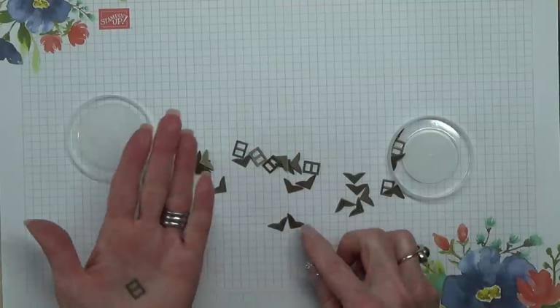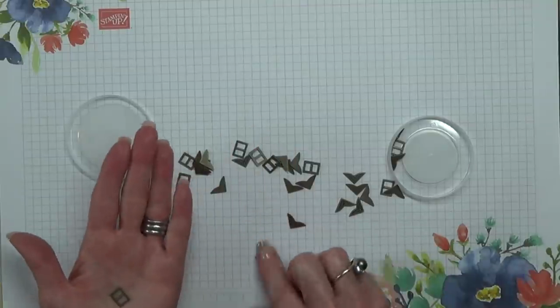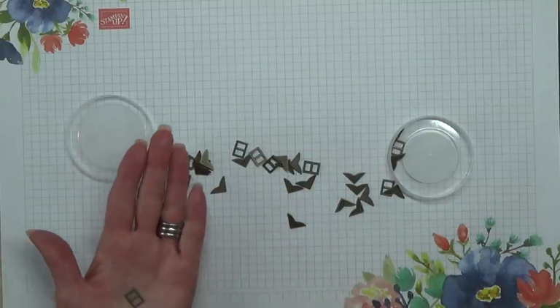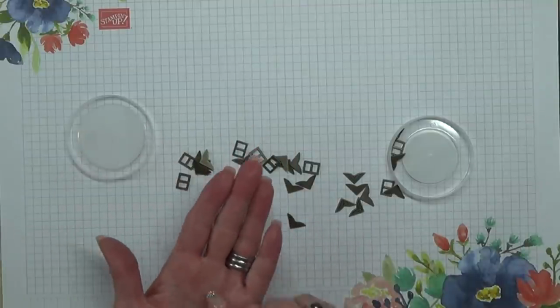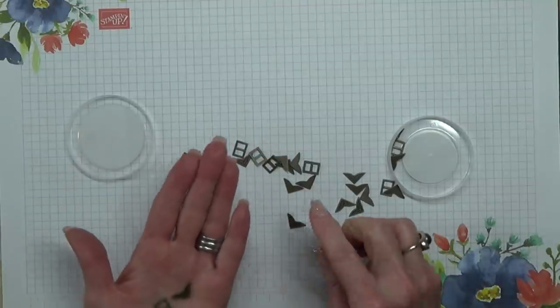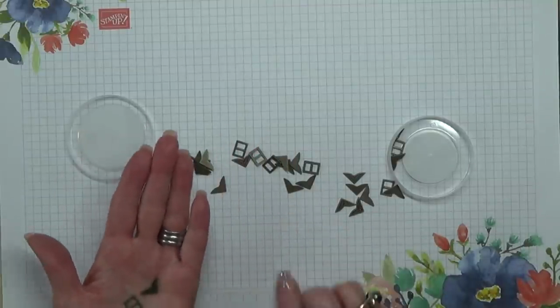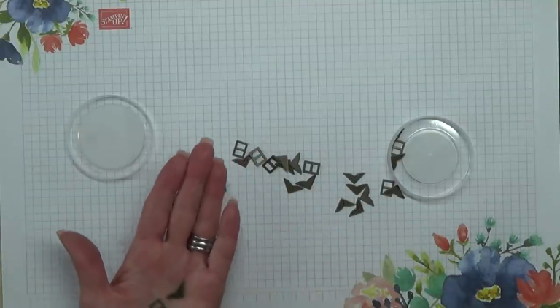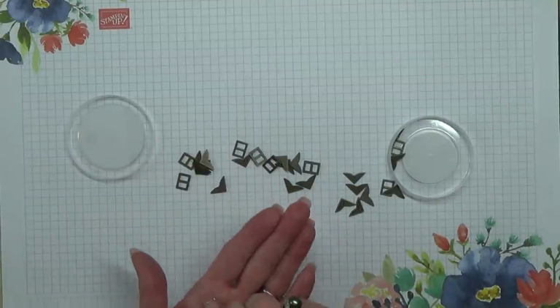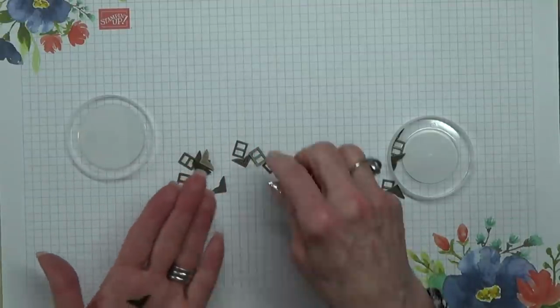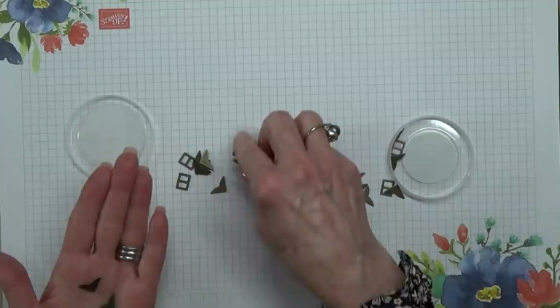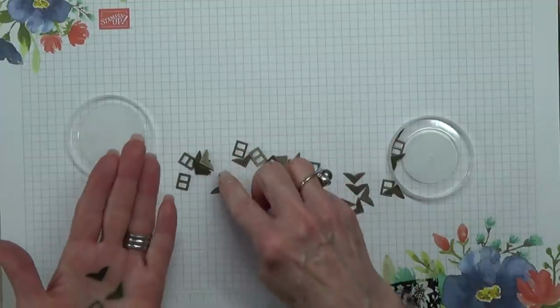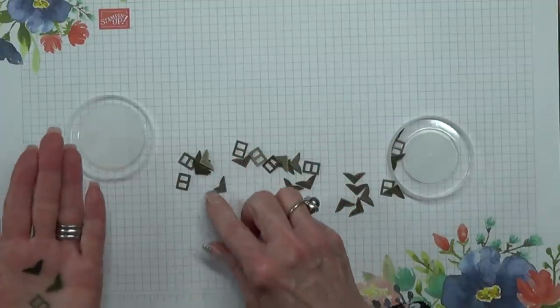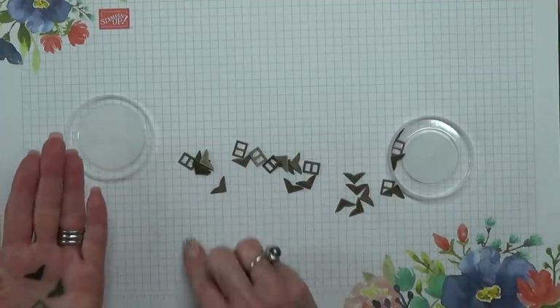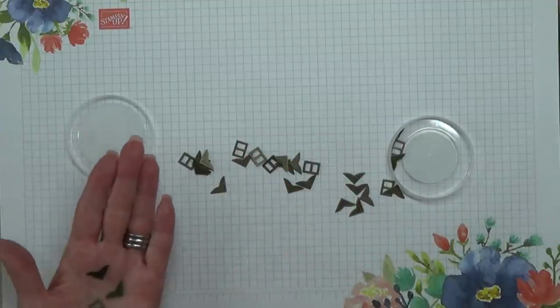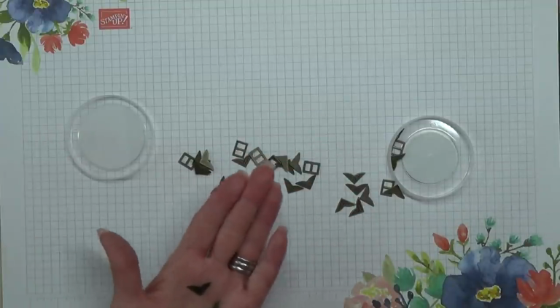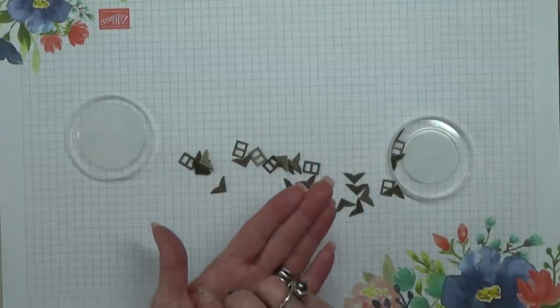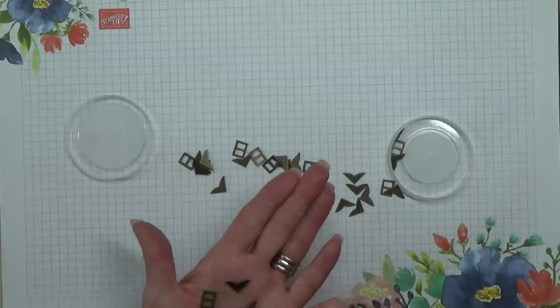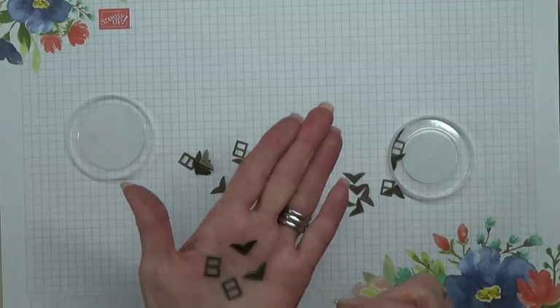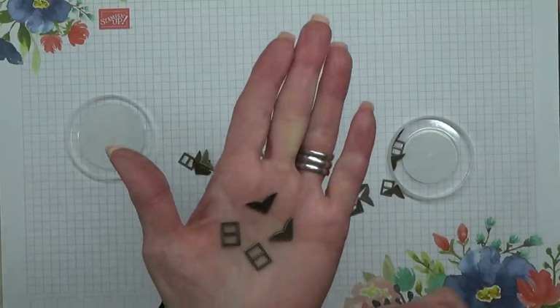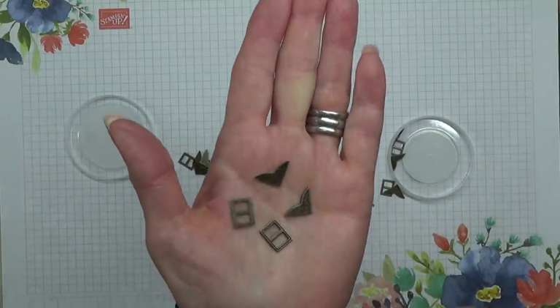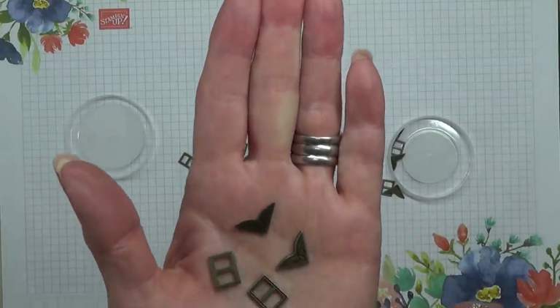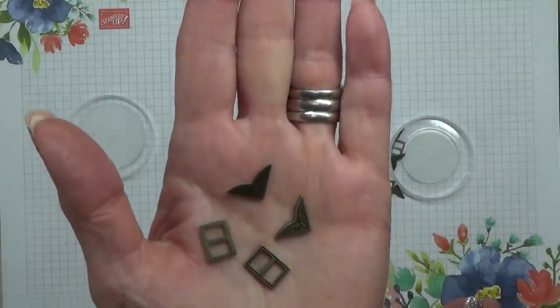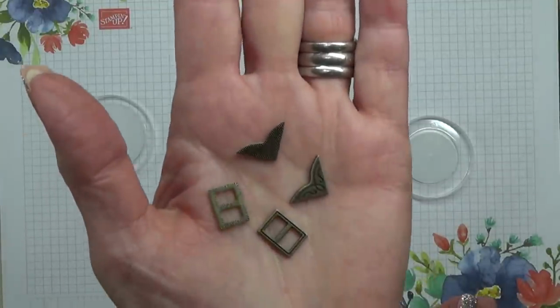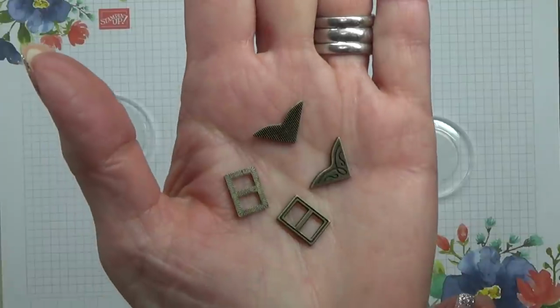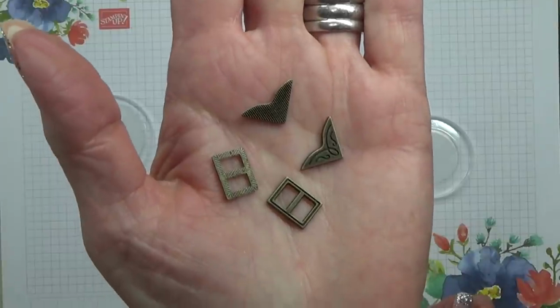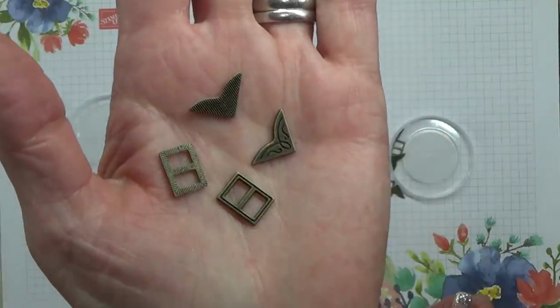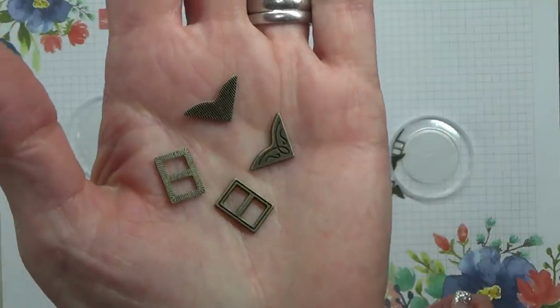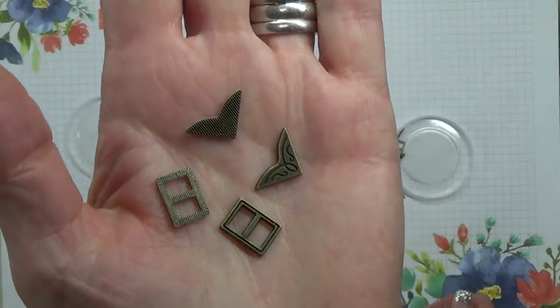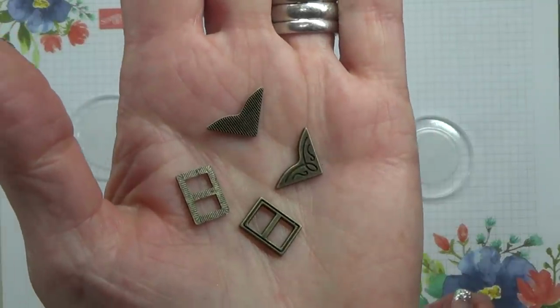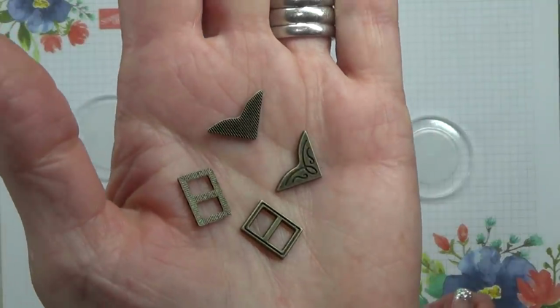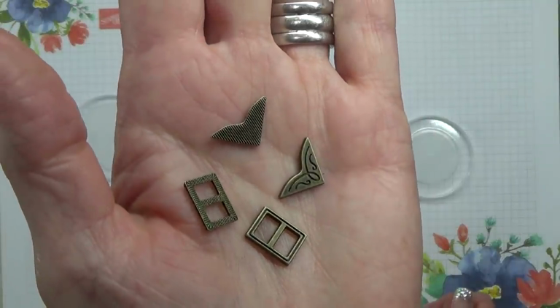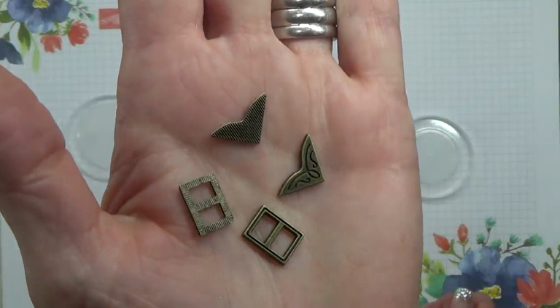I don't know whether we're meant to be using the reverse side of these metallic elements, but I think the reverse side is just as nice.